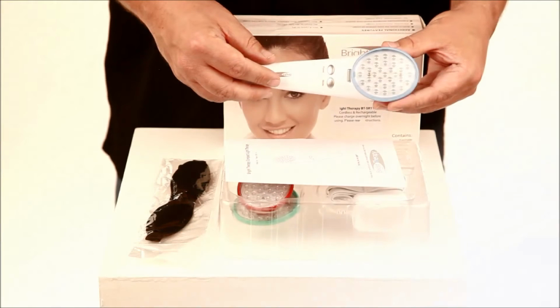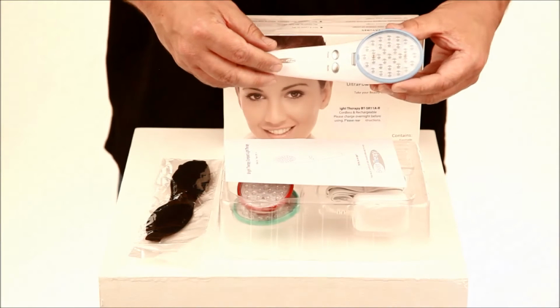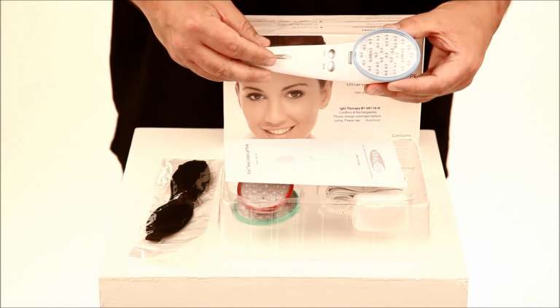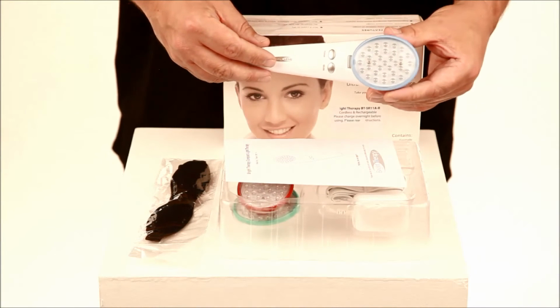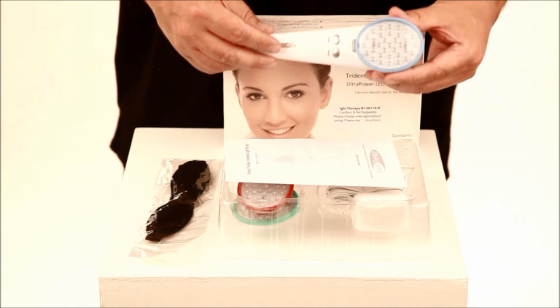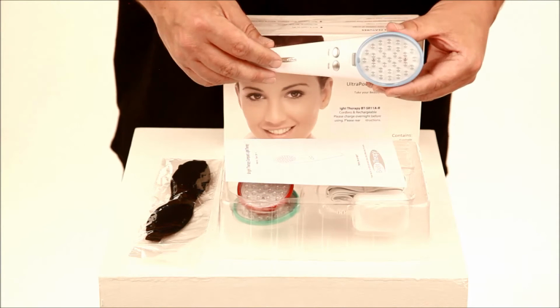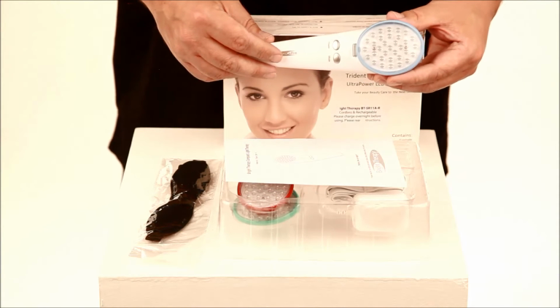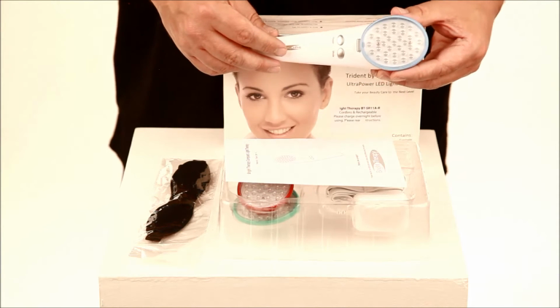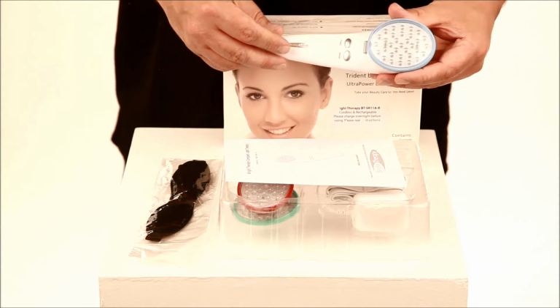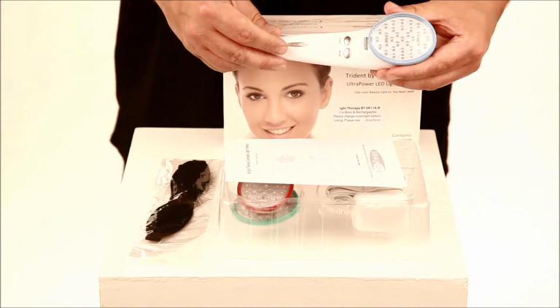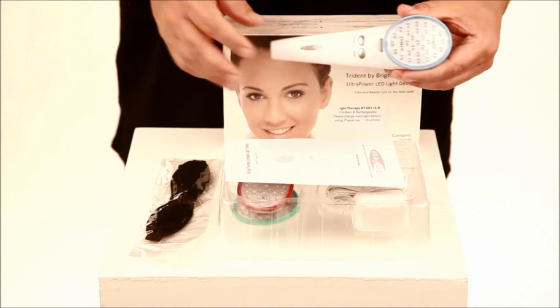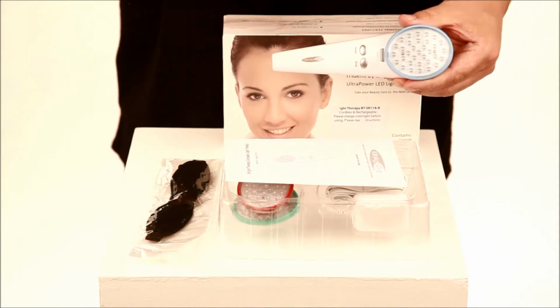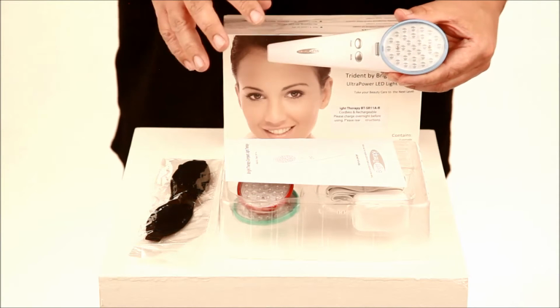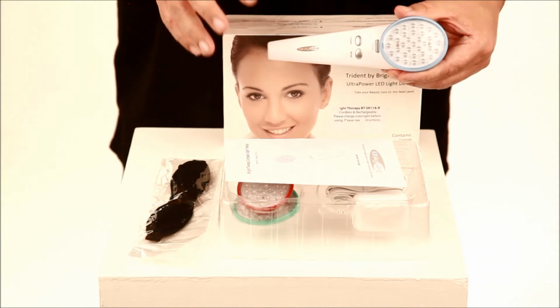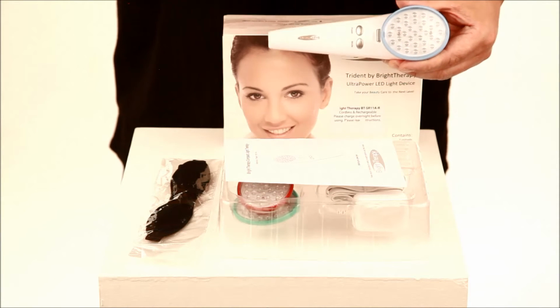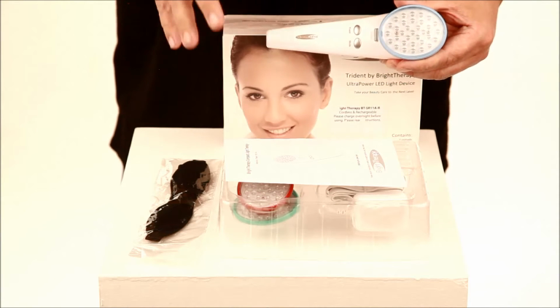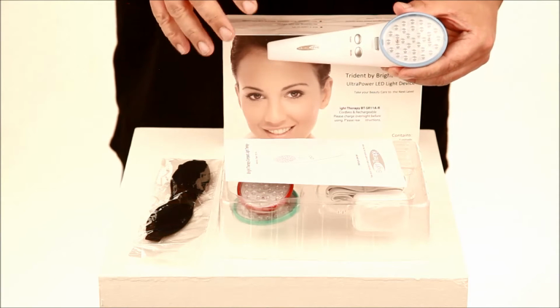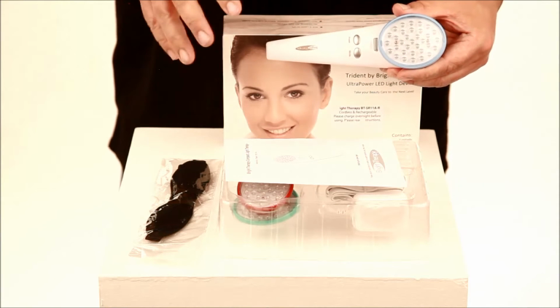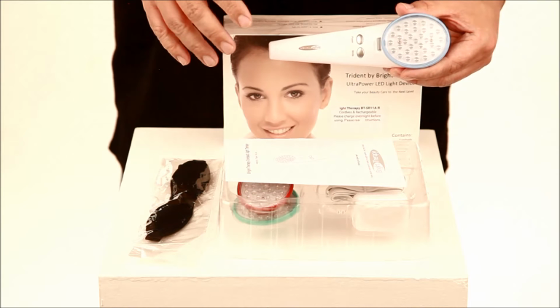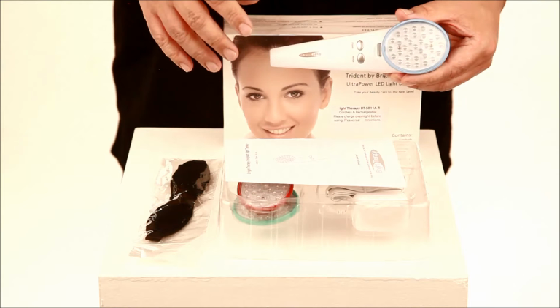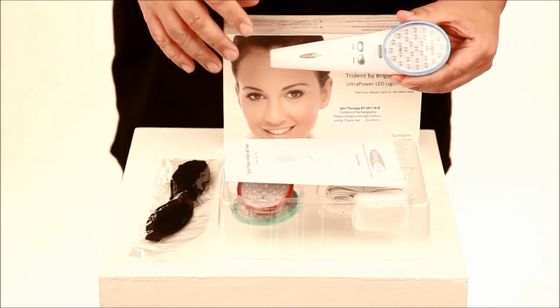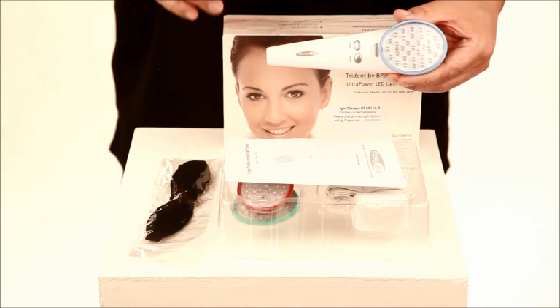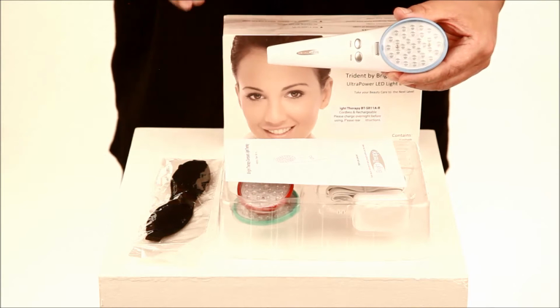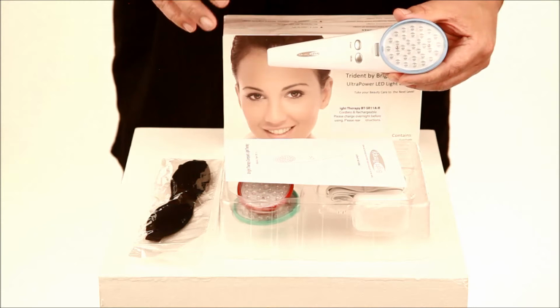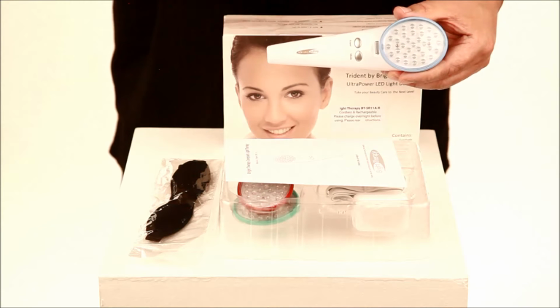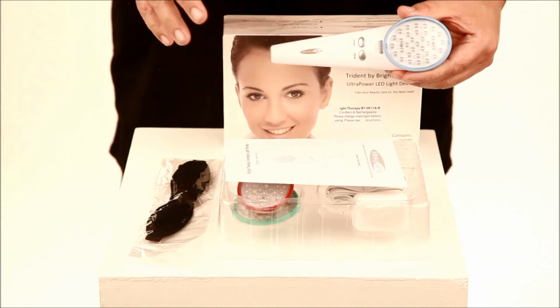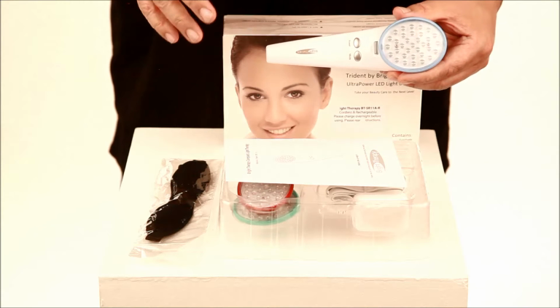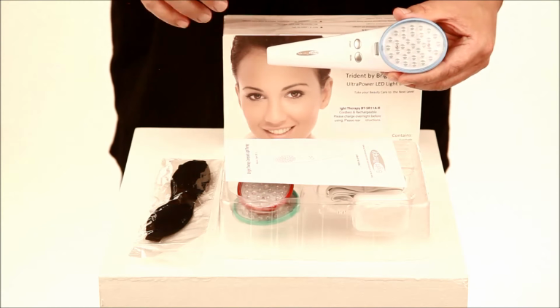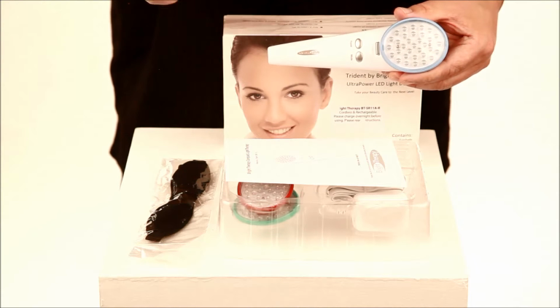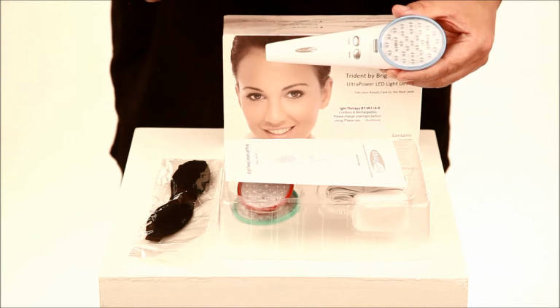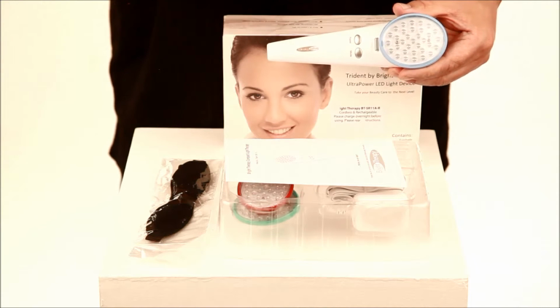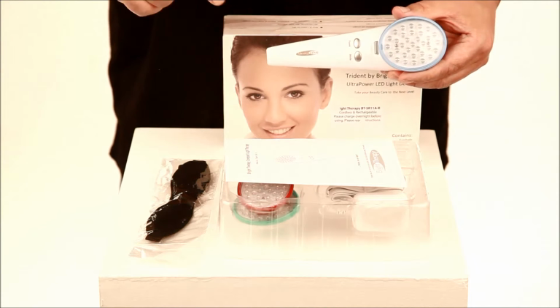Hi, this is Larry from BrightTherapy.com. Today I'm going to give you a quick overview of our latest device, the BrightTherapy Trident SR11AR.